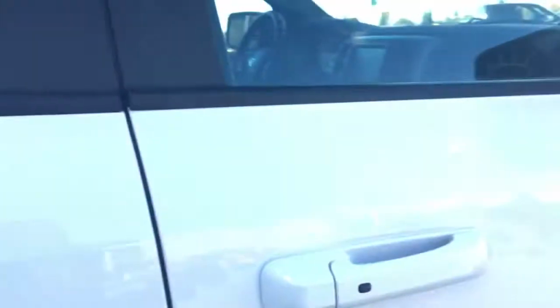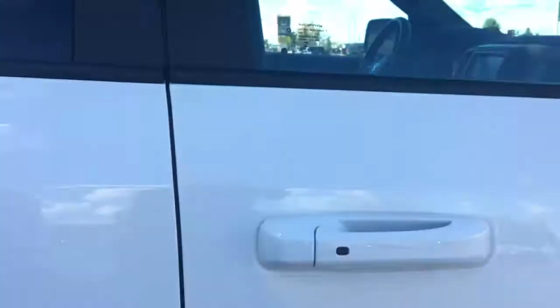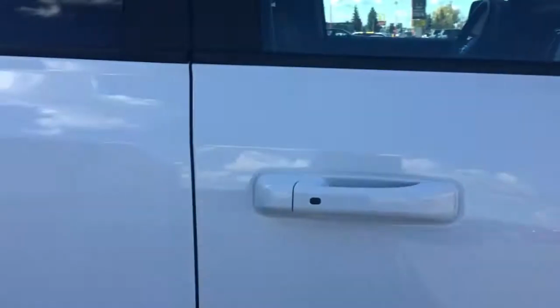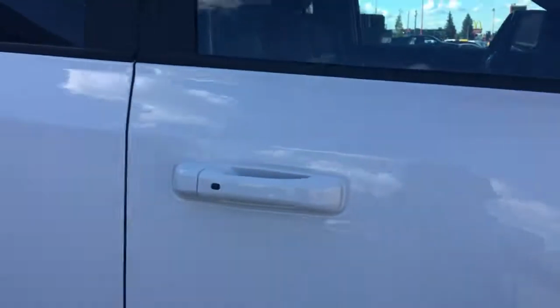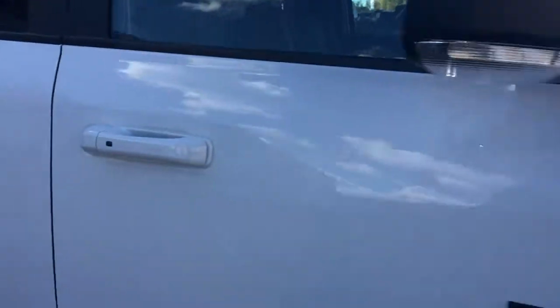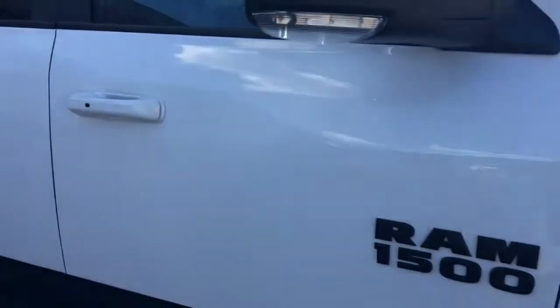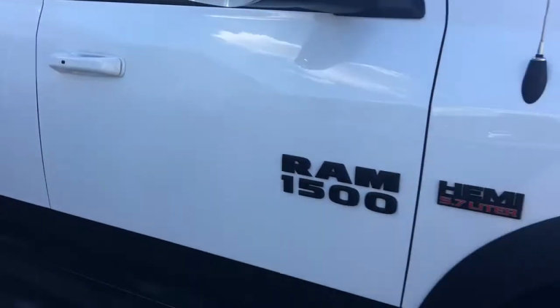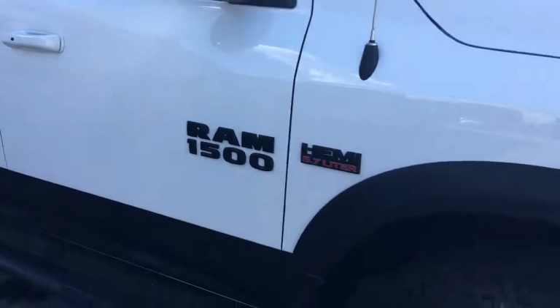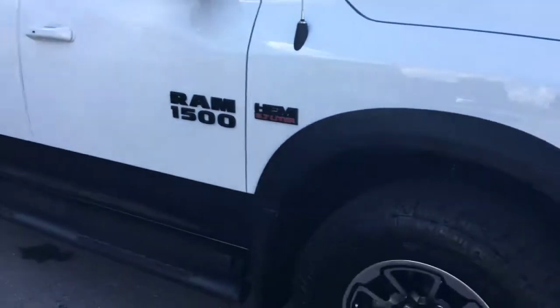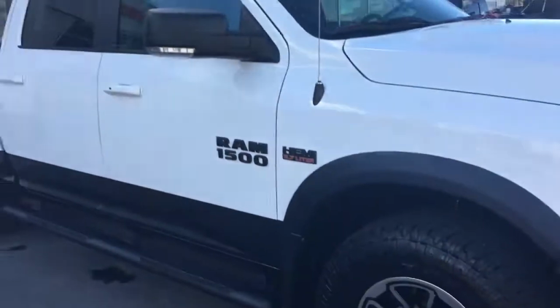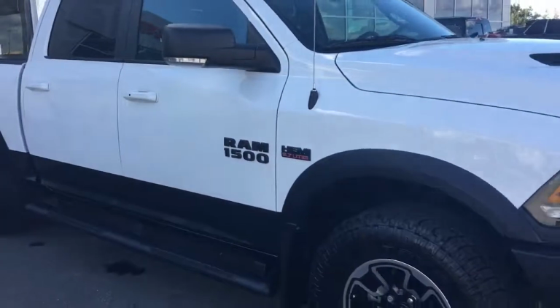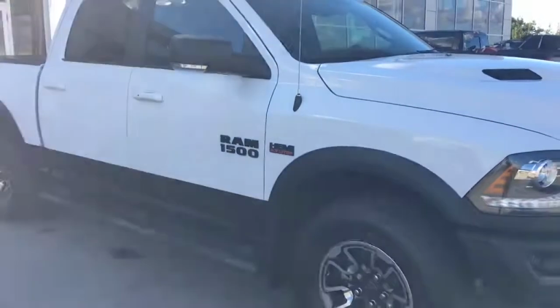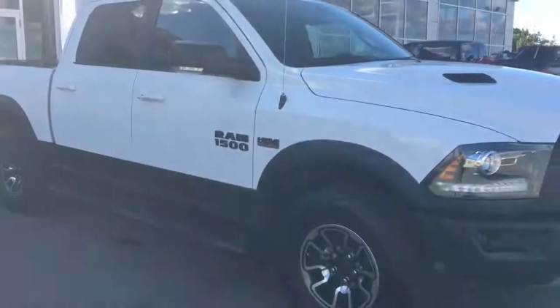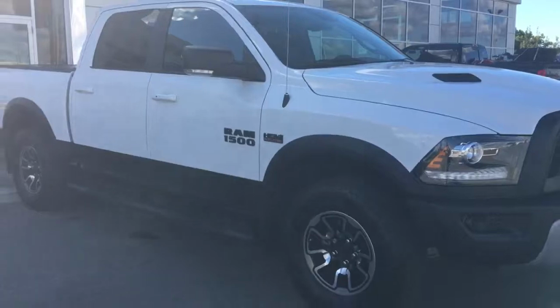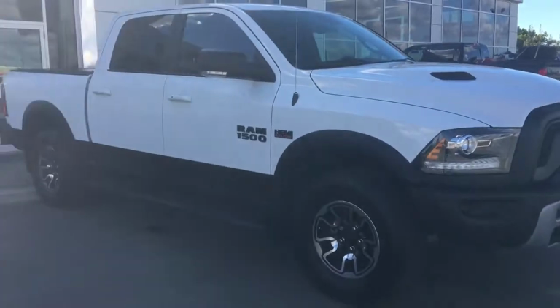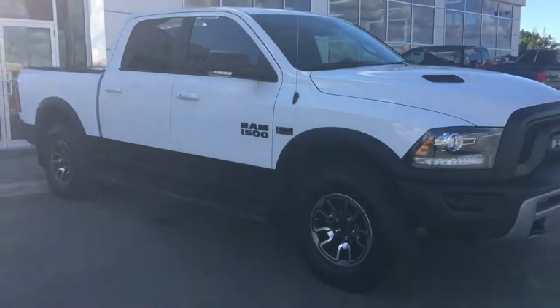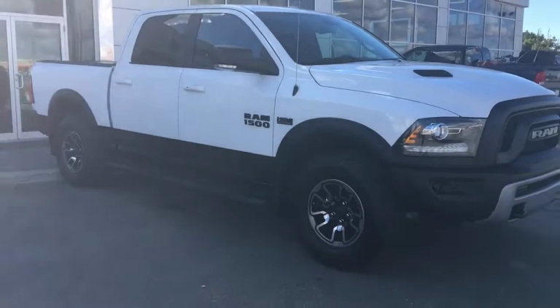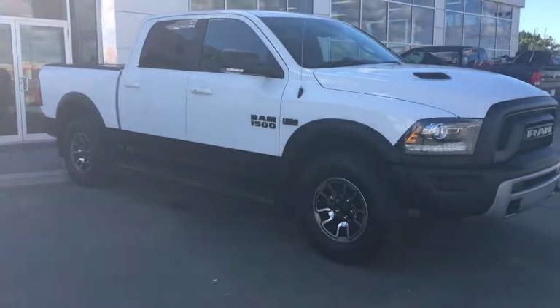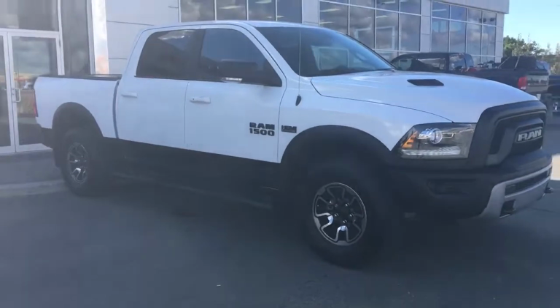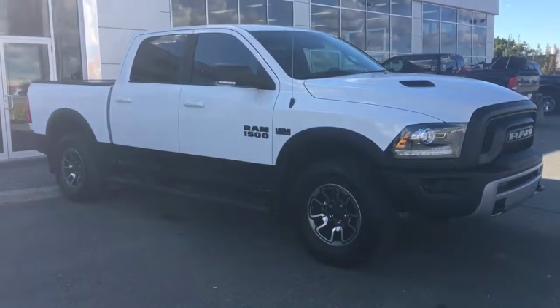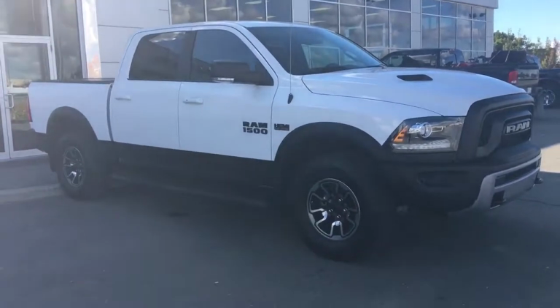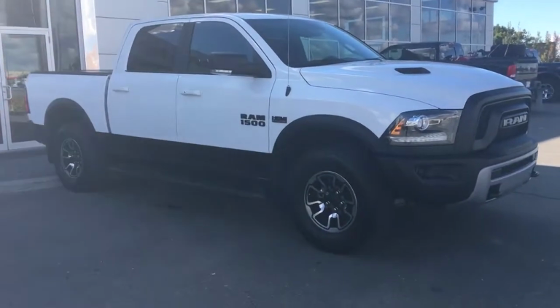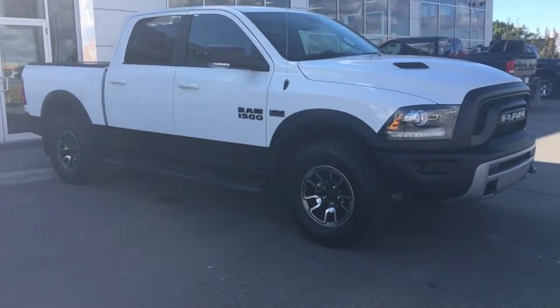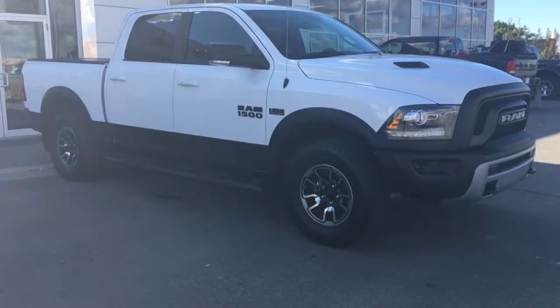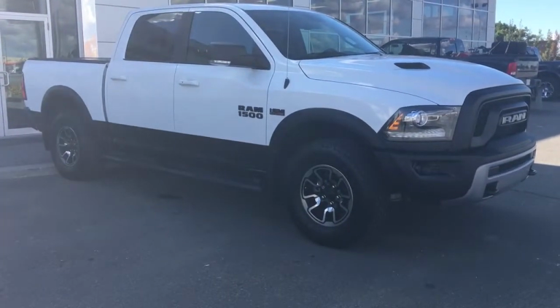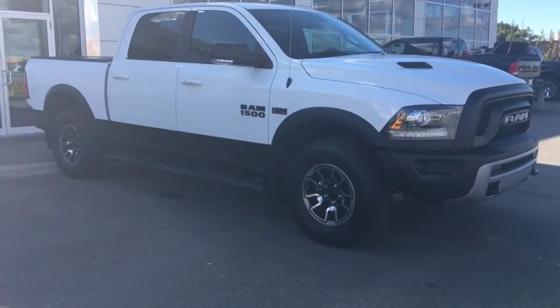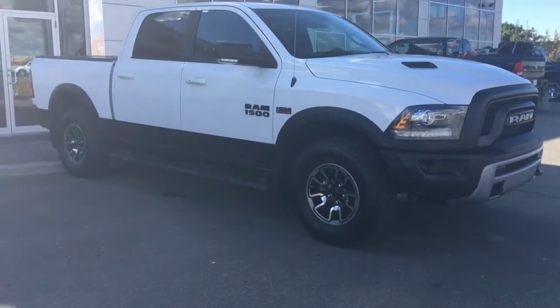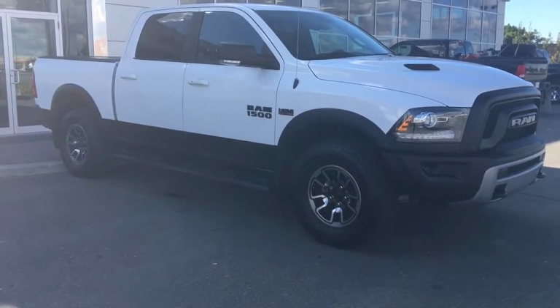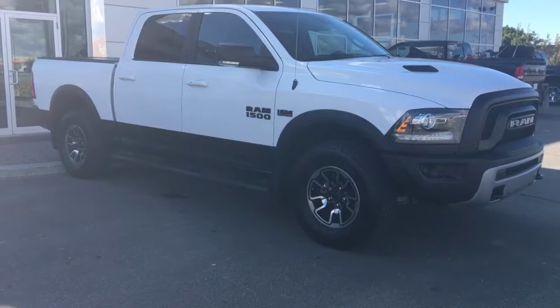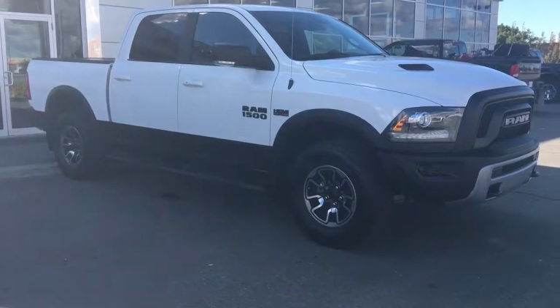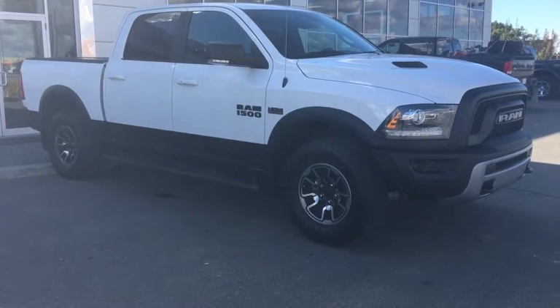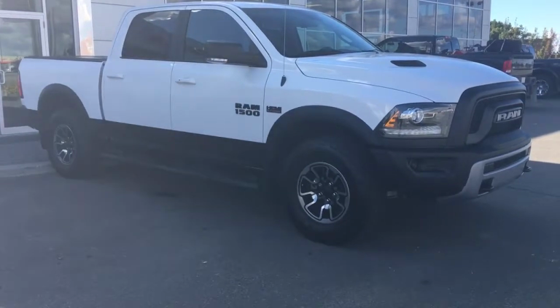If you're interested in taking this beautiful Ram Rebel for a test drive, just simply click or call. We're down here at 200 St. Matthews Ave in Spruce Grove, Alberta. Thank you so much for watching and we'll talk to you soon.